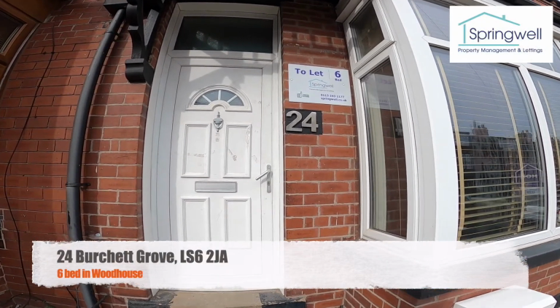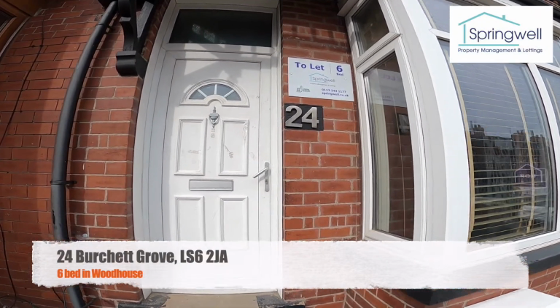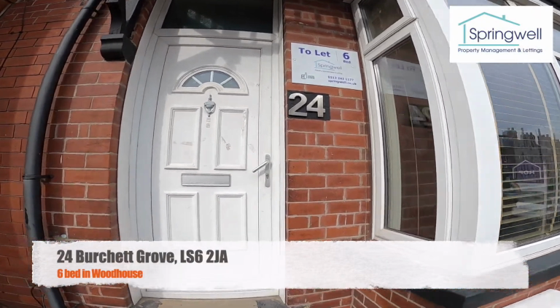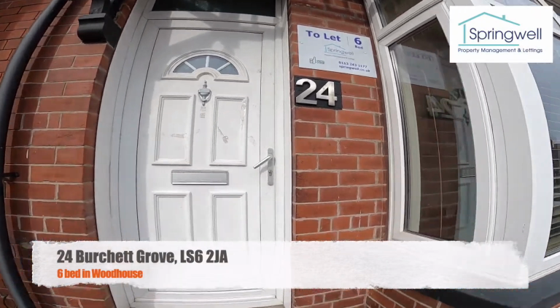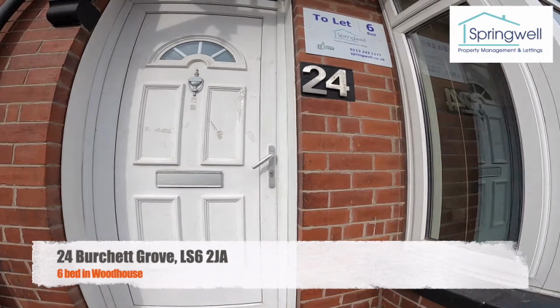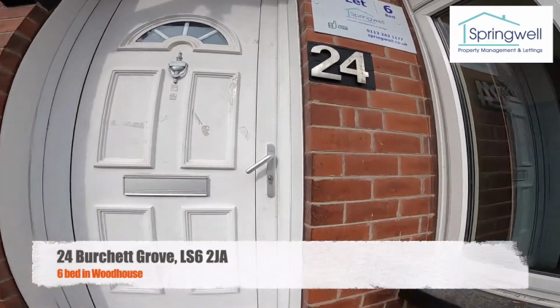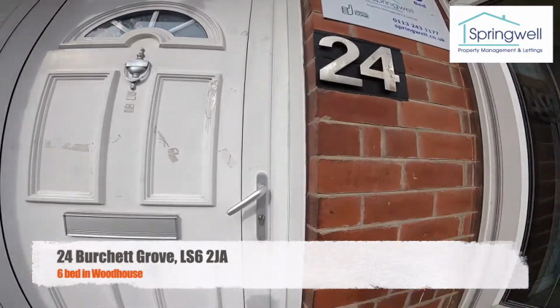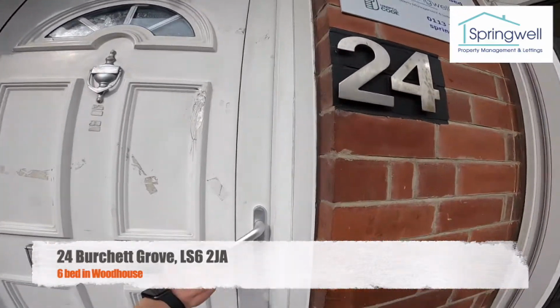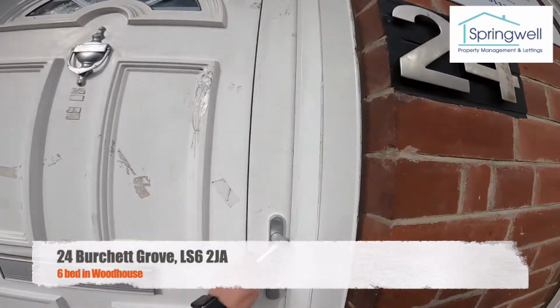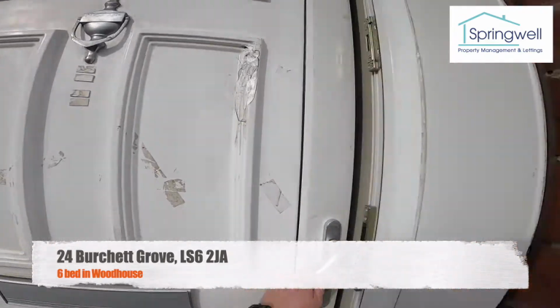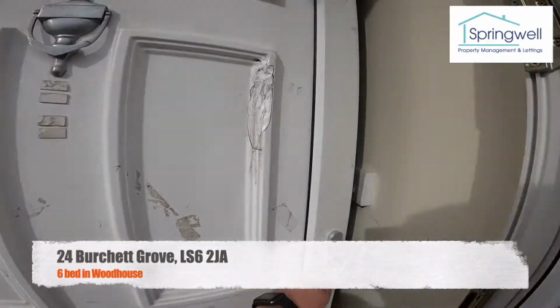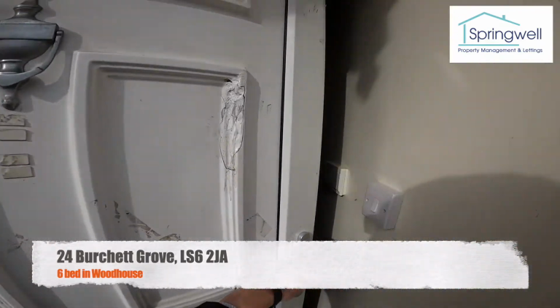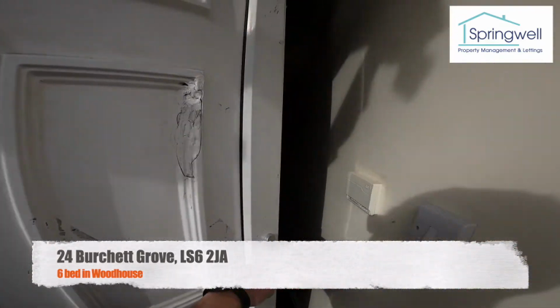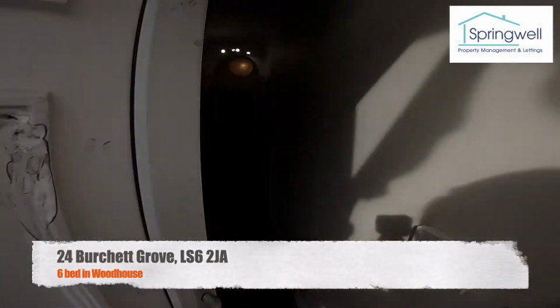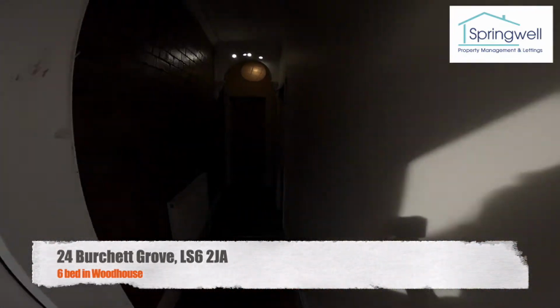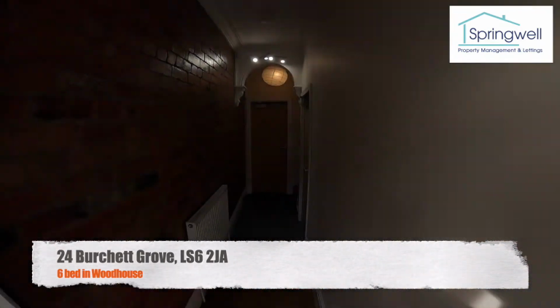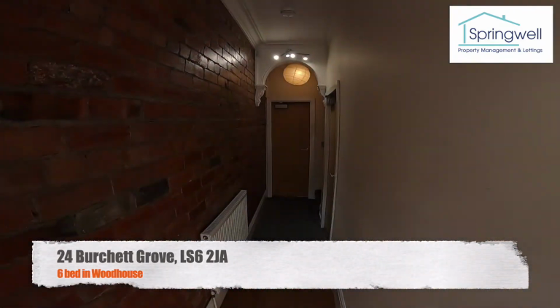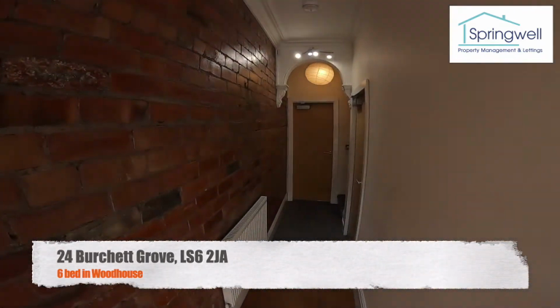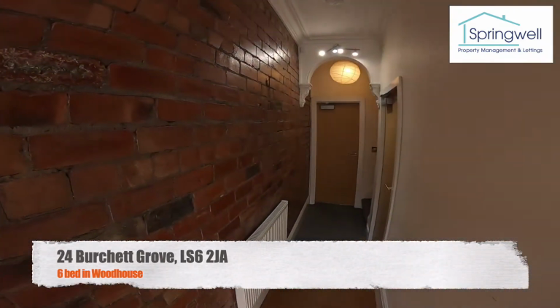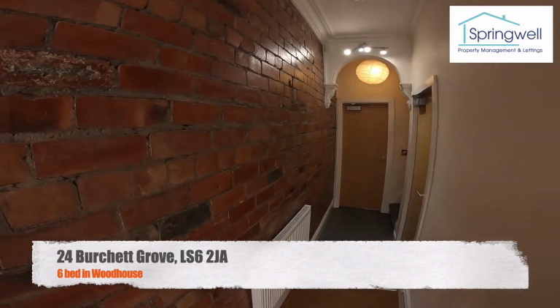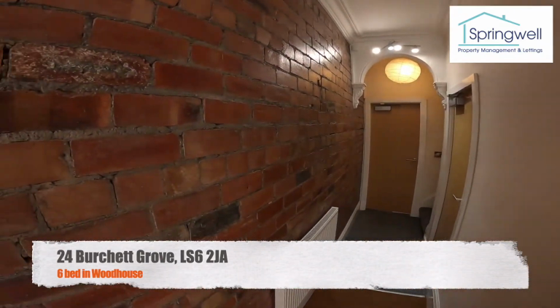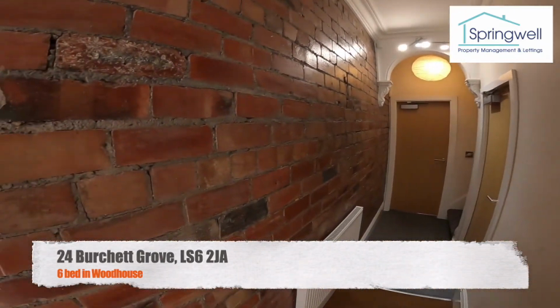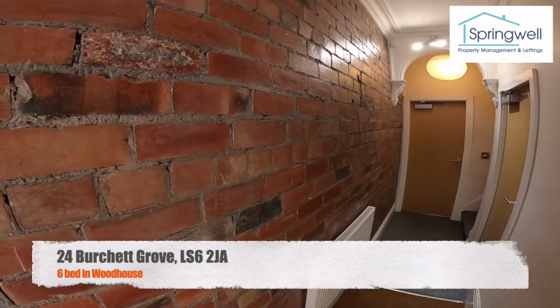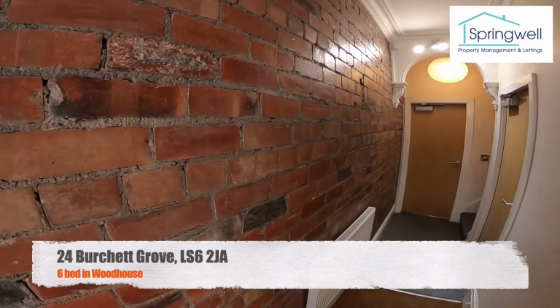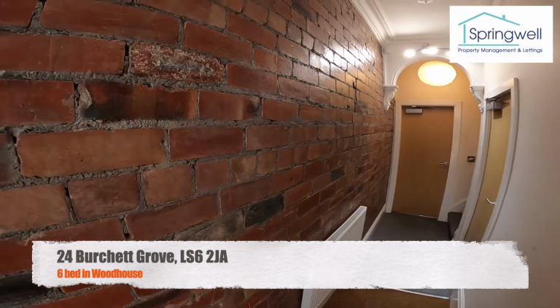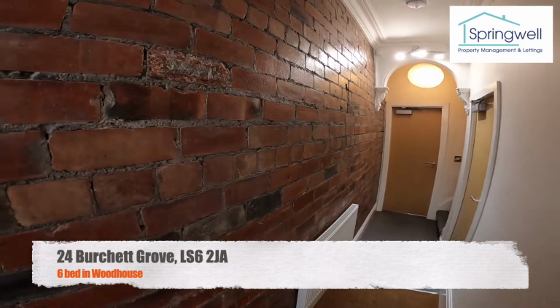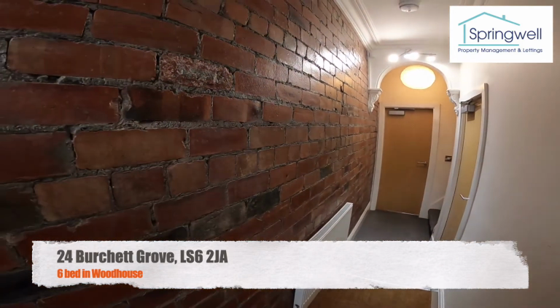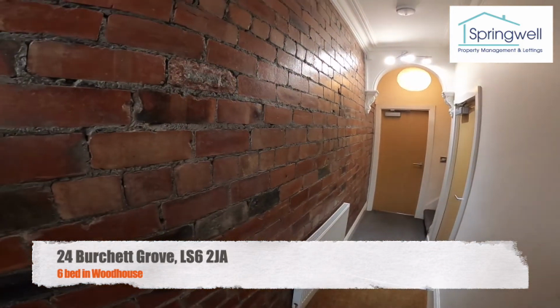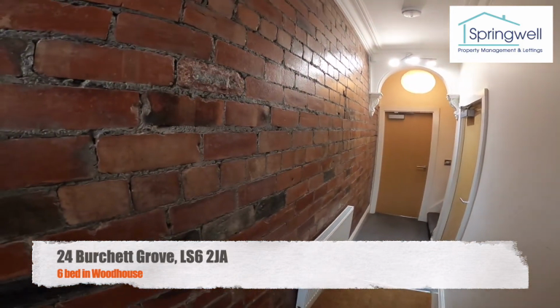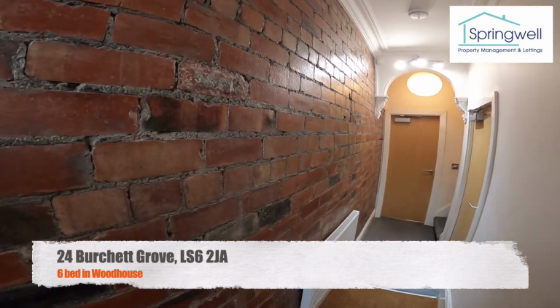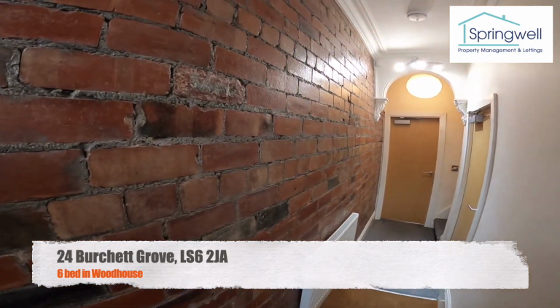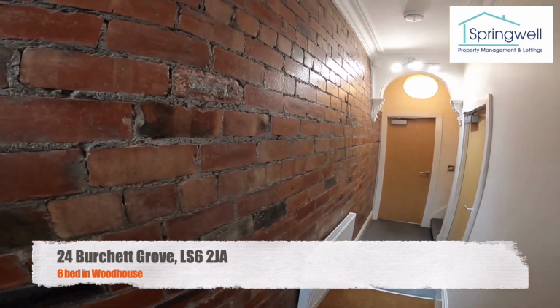Hi and welcome to our video tour of 24 Burchett Grove, our six bed property in Woodhouse.